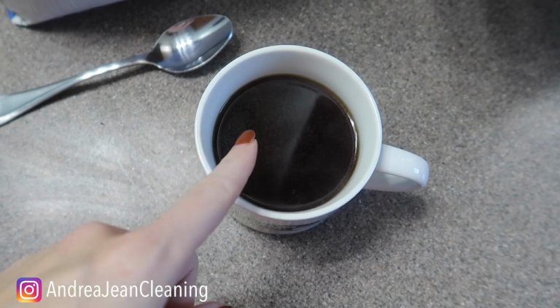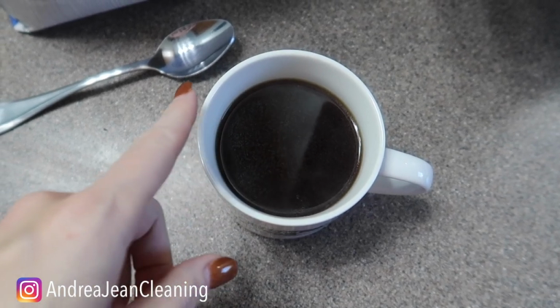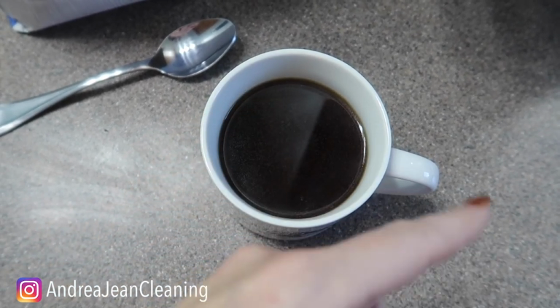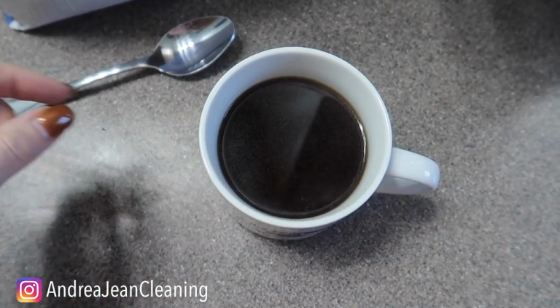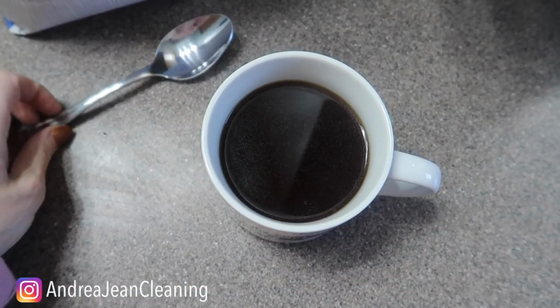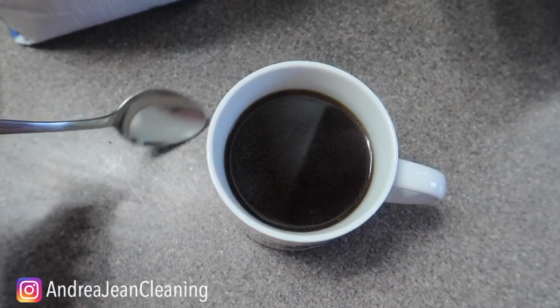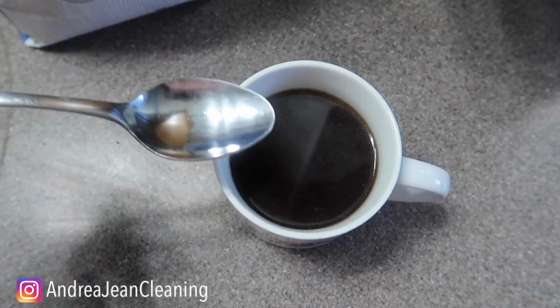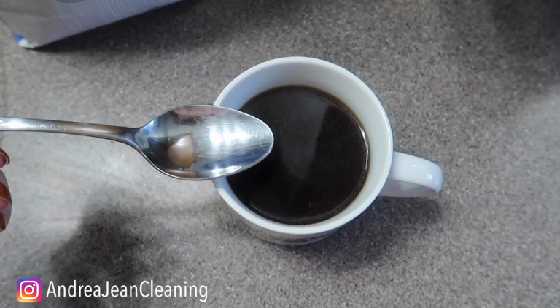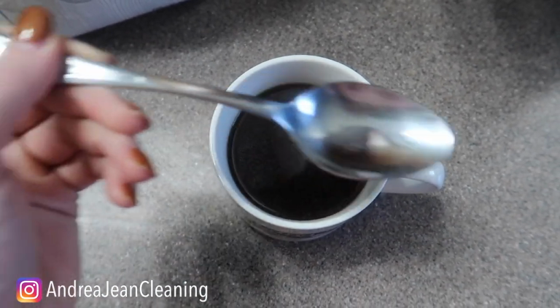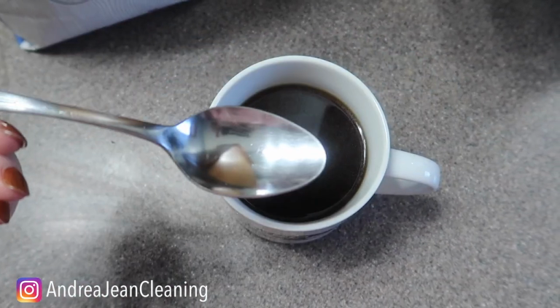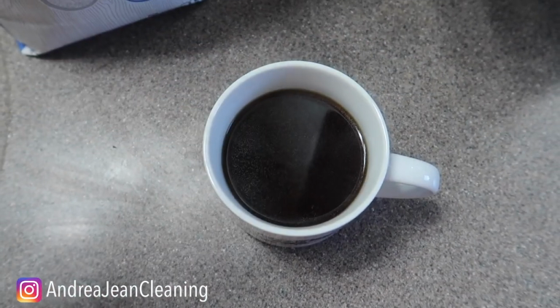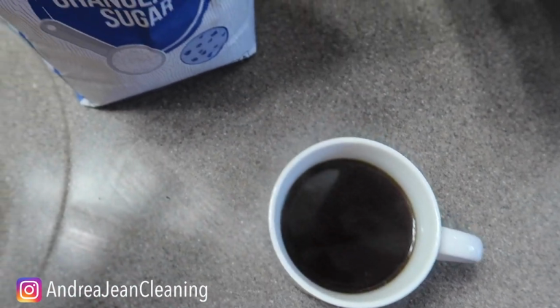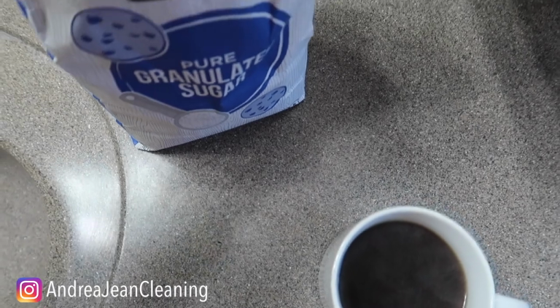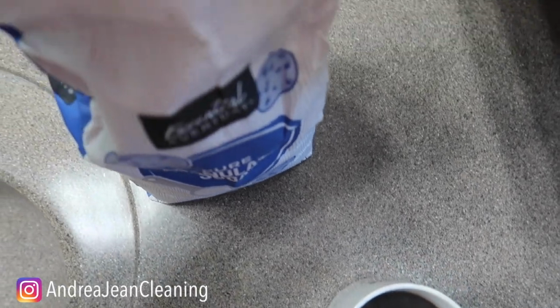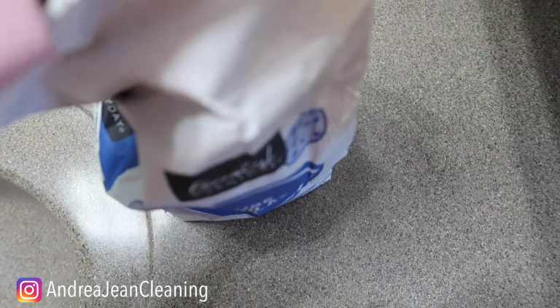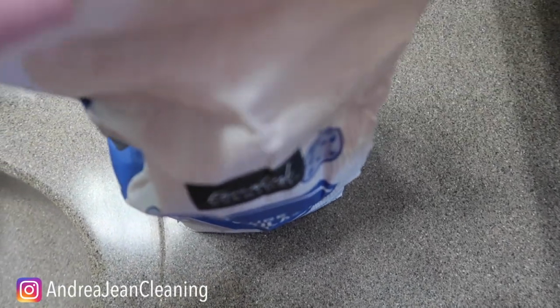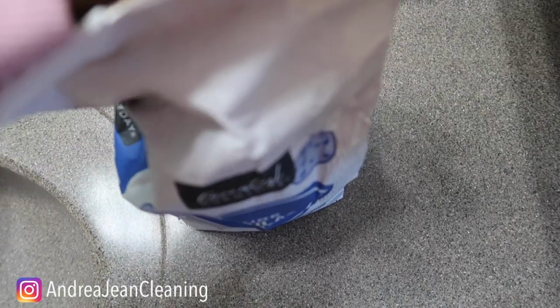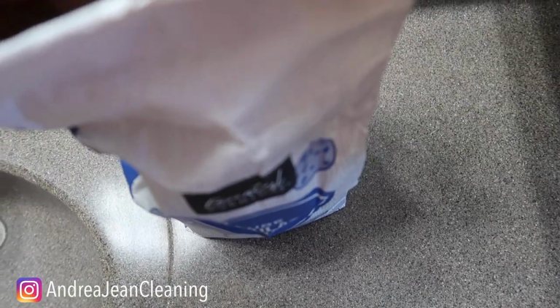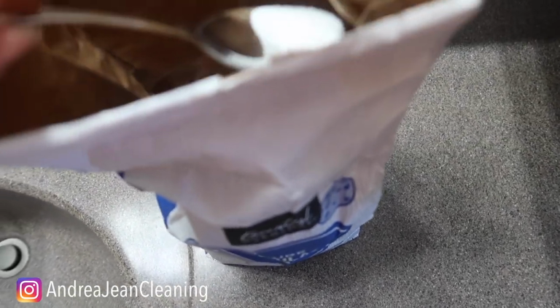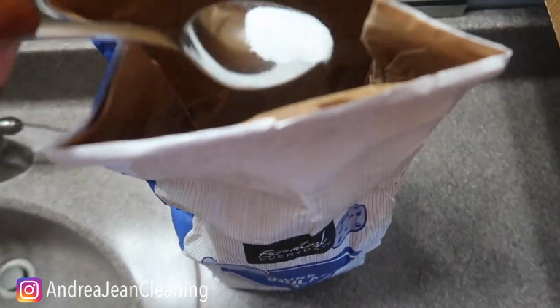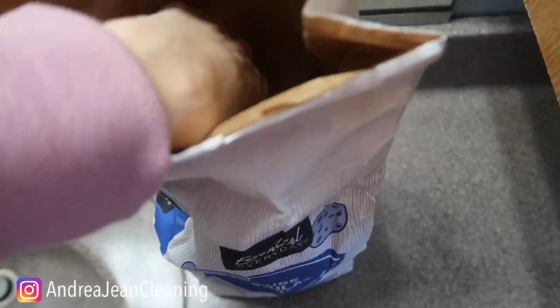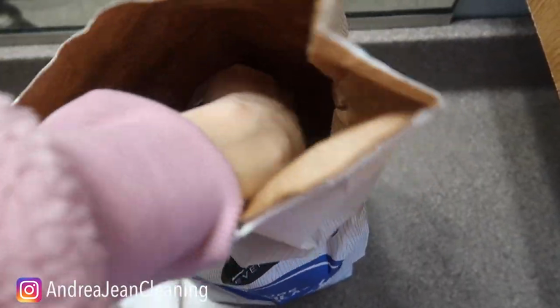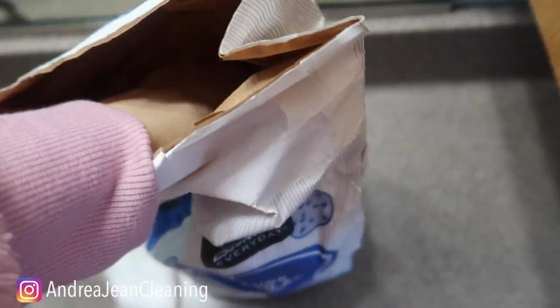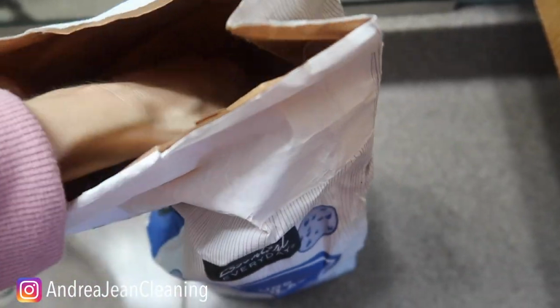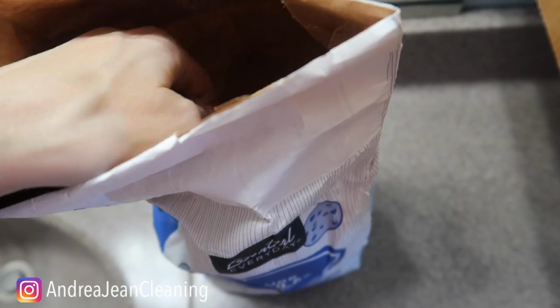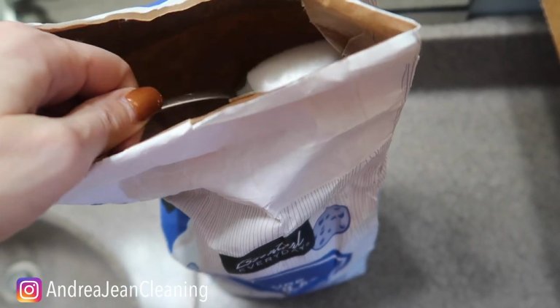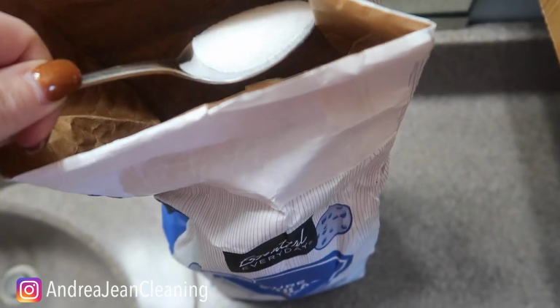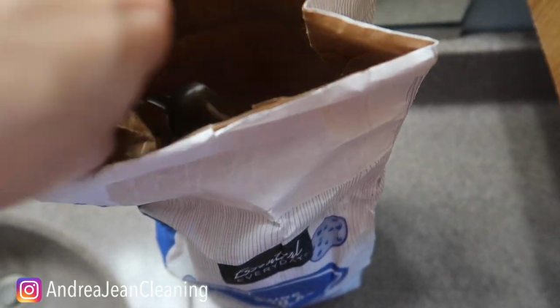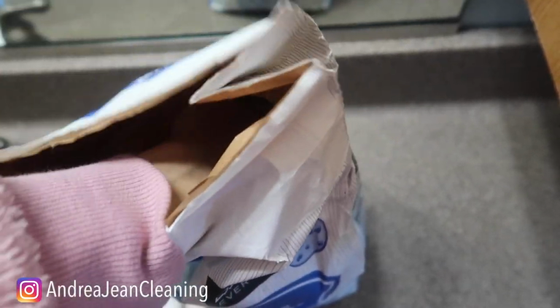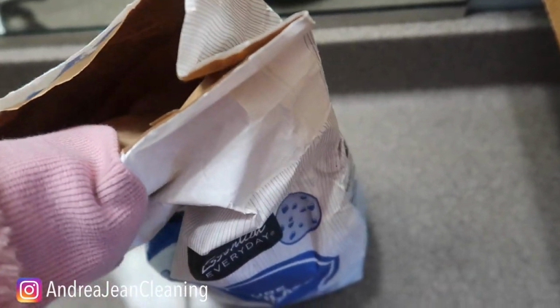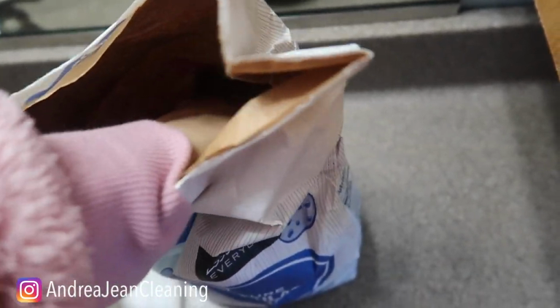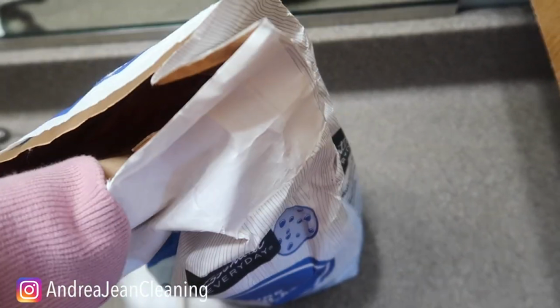Welcome back to Androgen Cleaning and Life Hacks. Have you ever put too much sugar in your coffee? Let's just say you're getting a little excited. You're in your early morning stupor, you're just trying to do life, you're trying to adult.